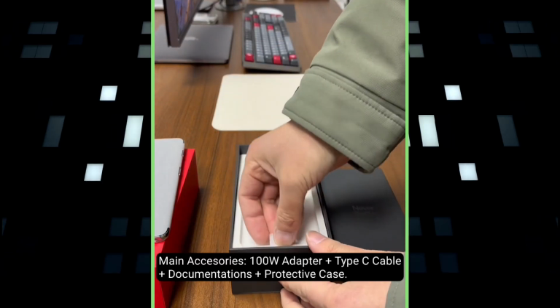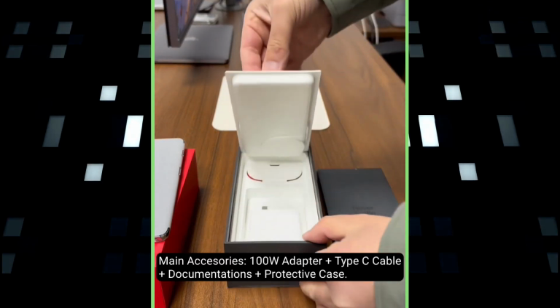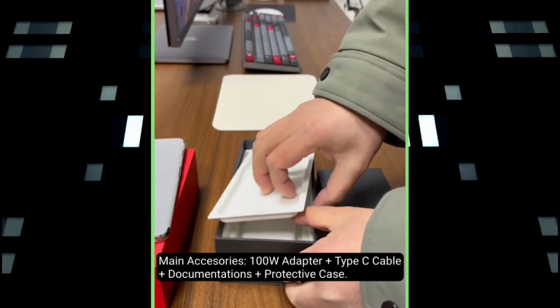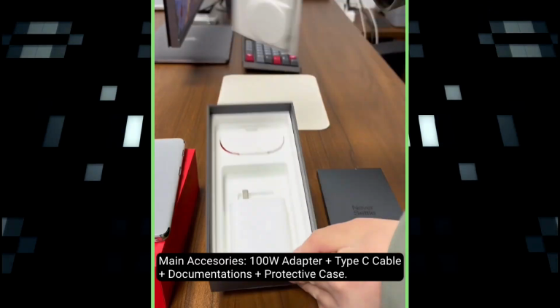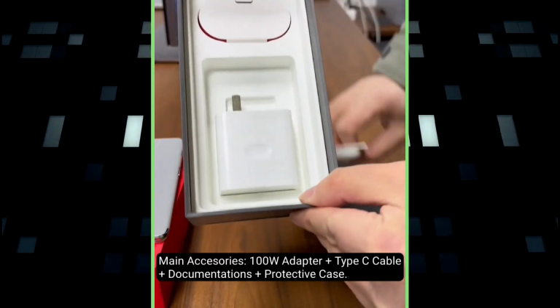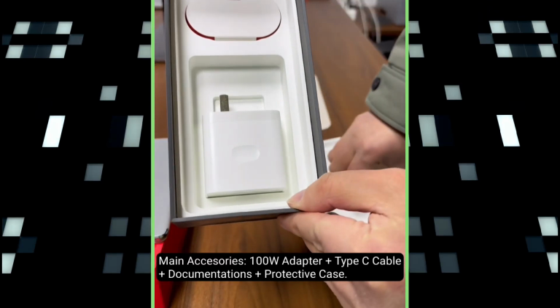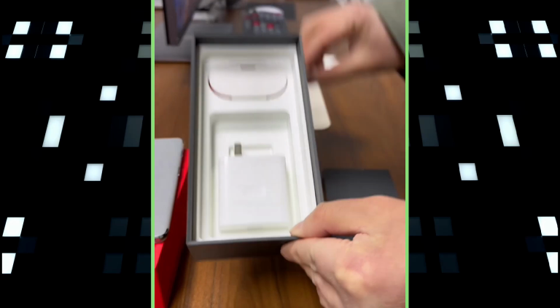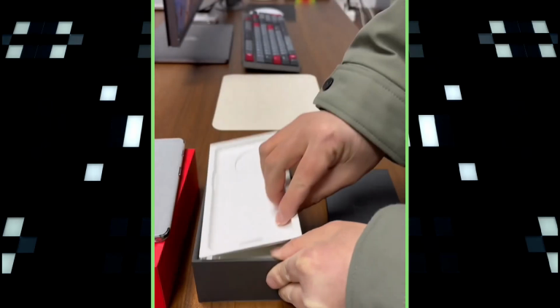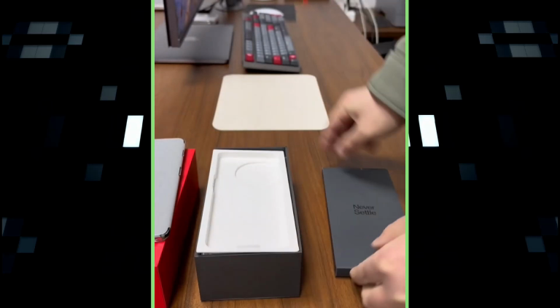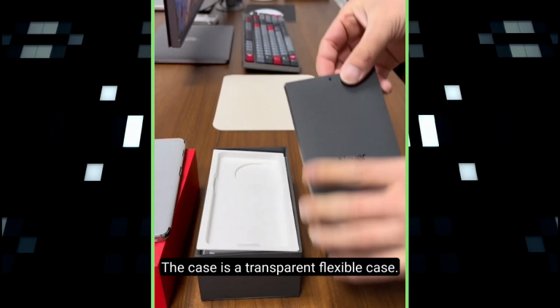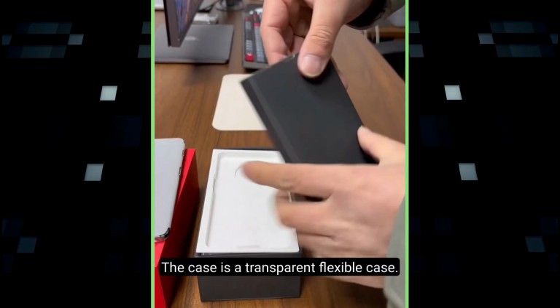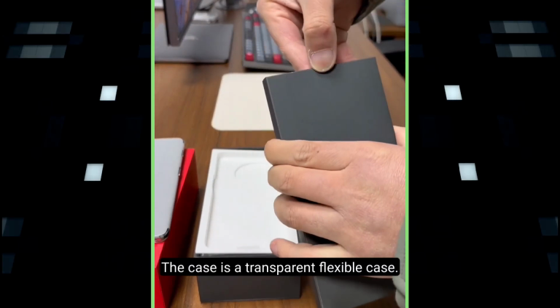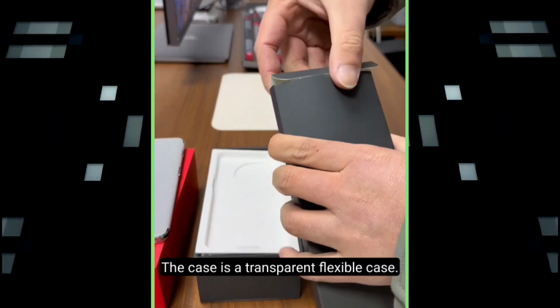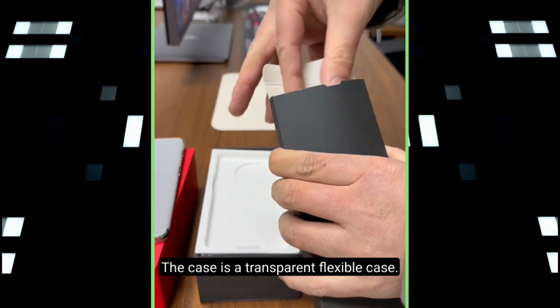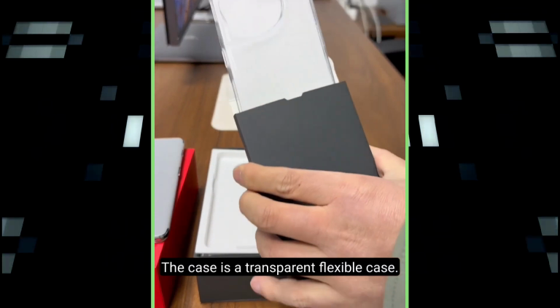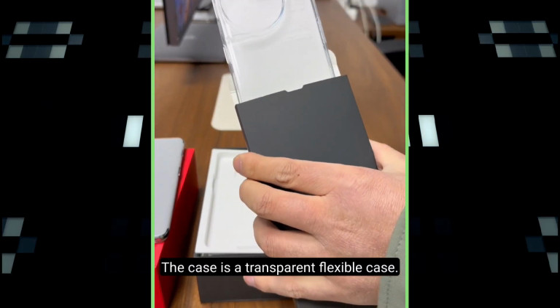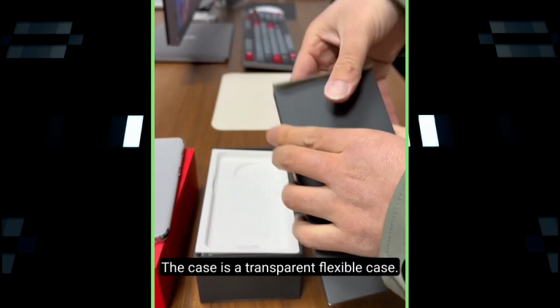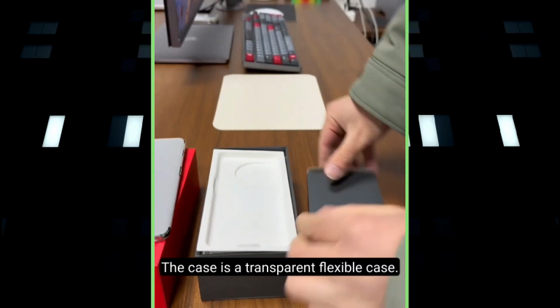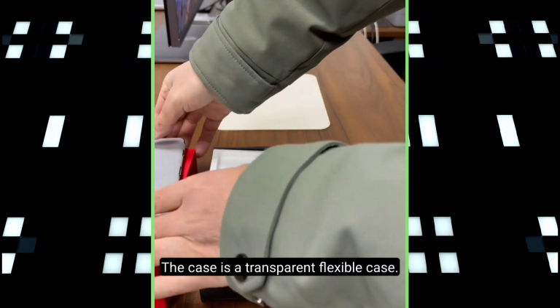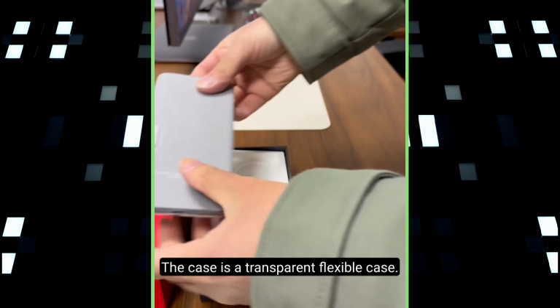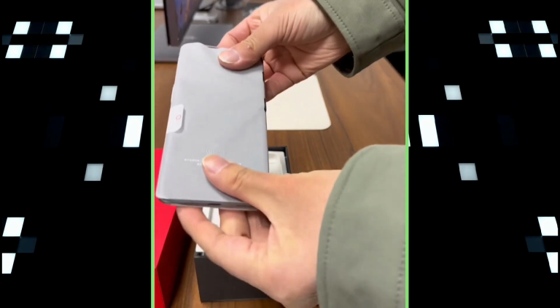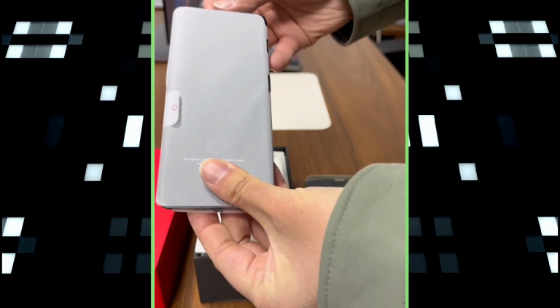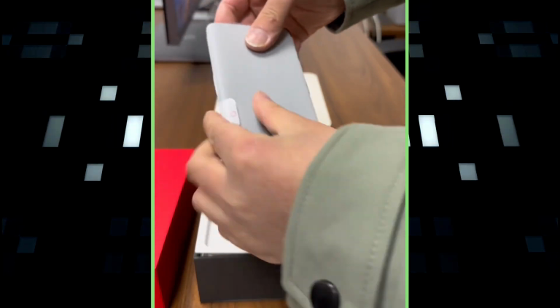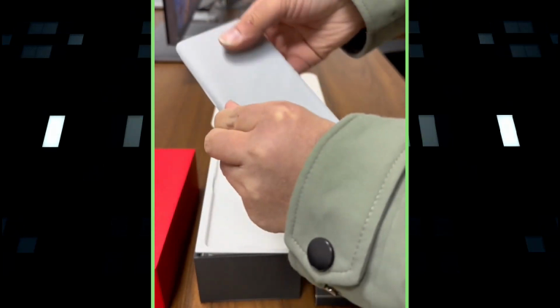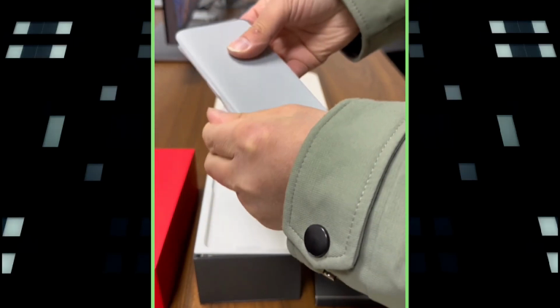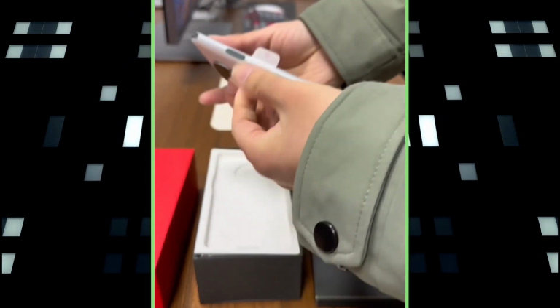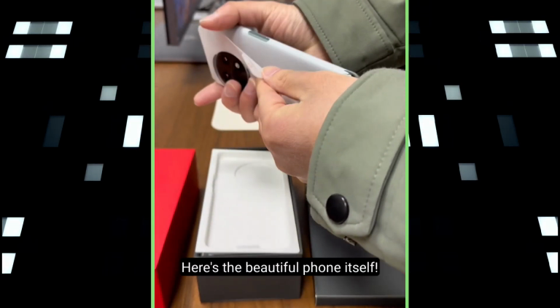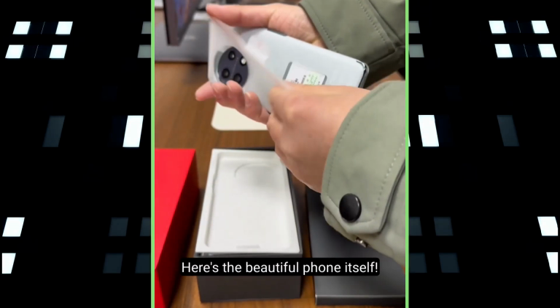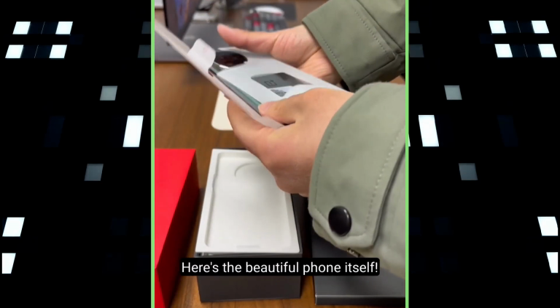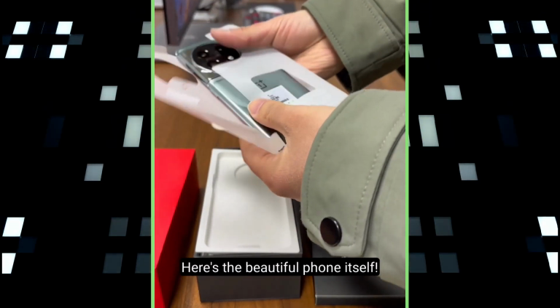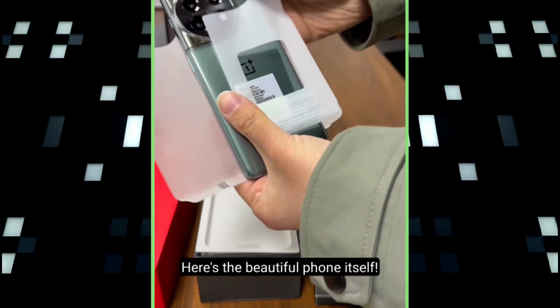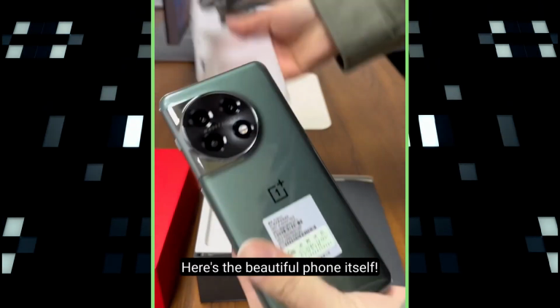Other than that, the main items here include a 100-watt charger and a Type-C cable. There's also a small package containing some documentation and a transparent silicone case. Now let's check out the phone itself.